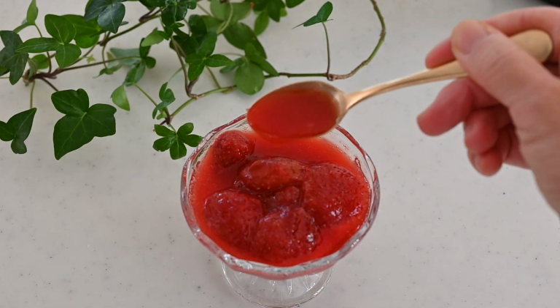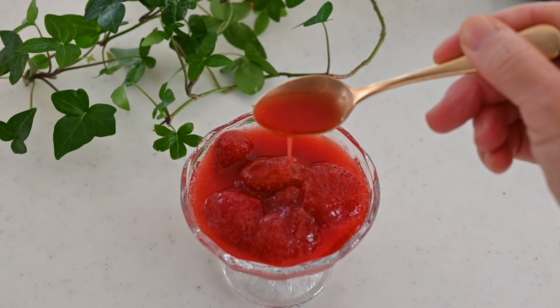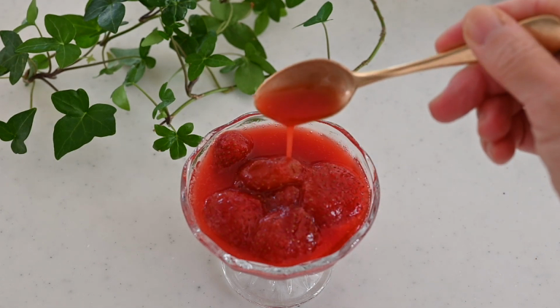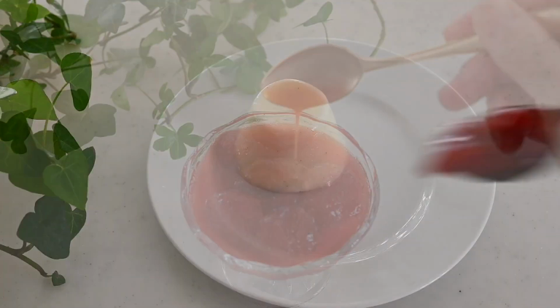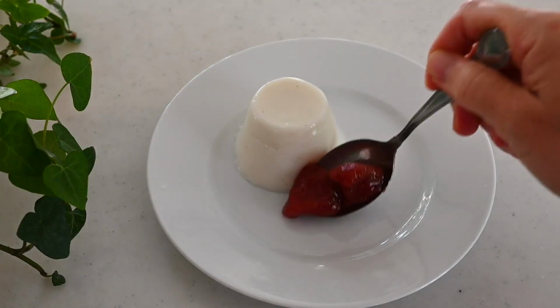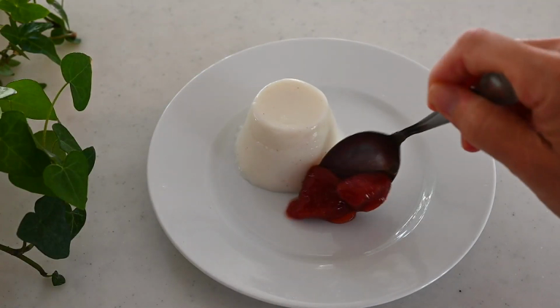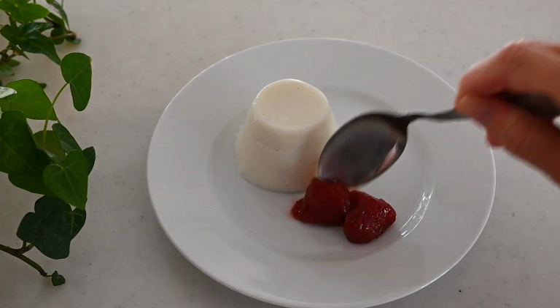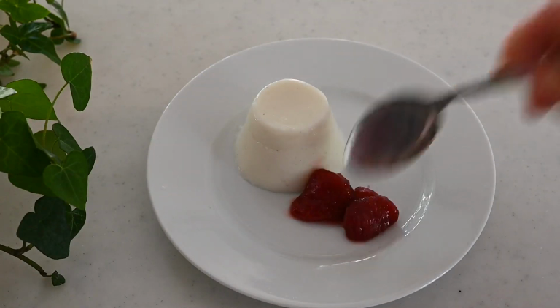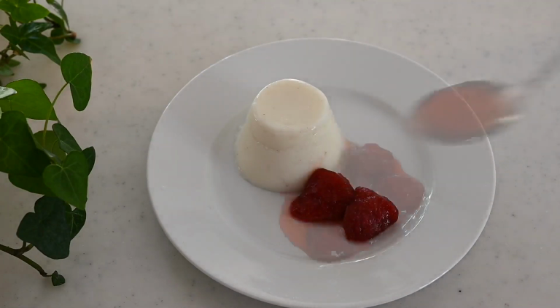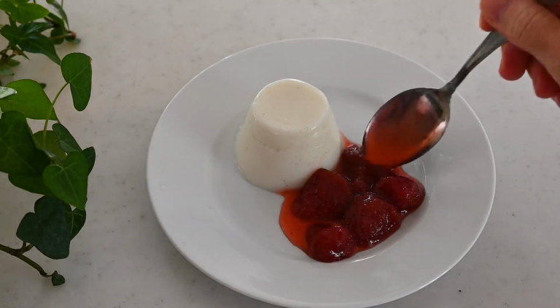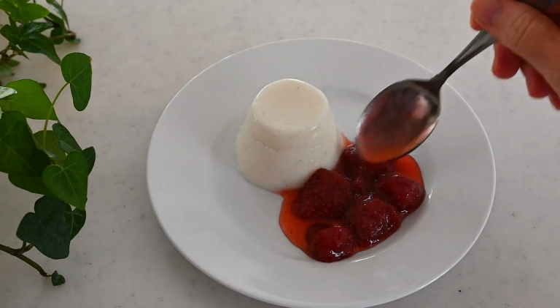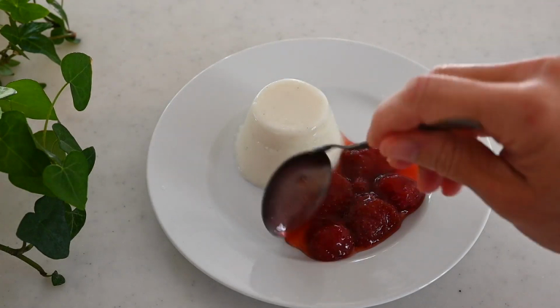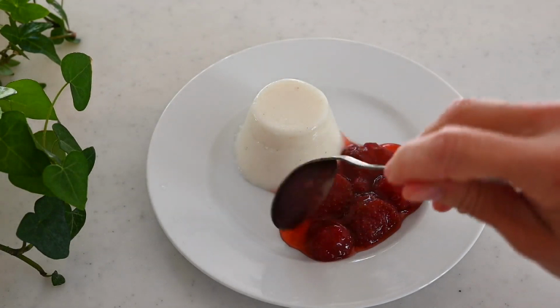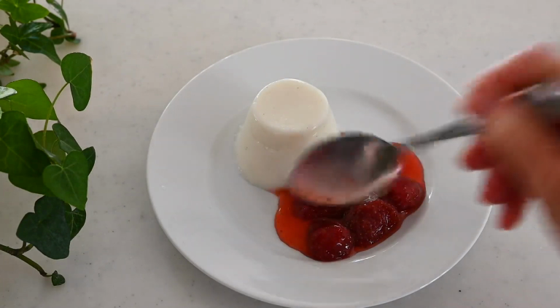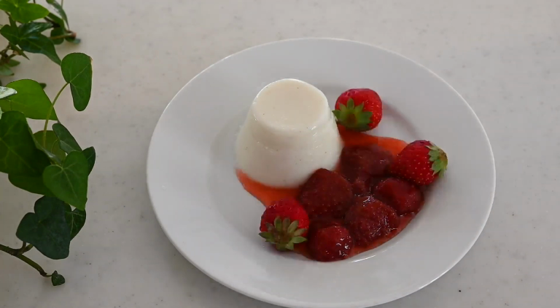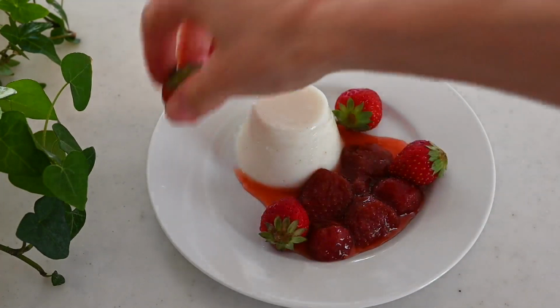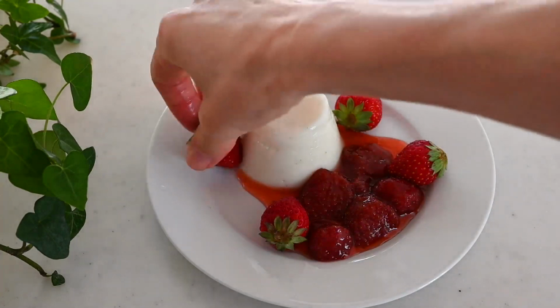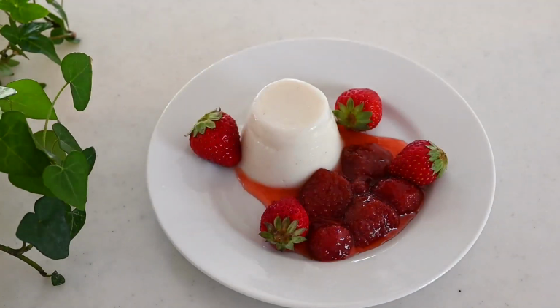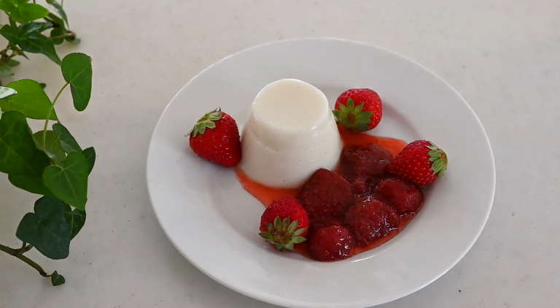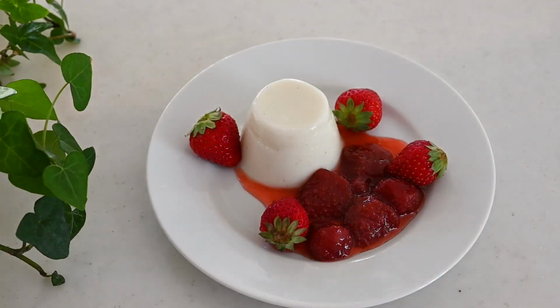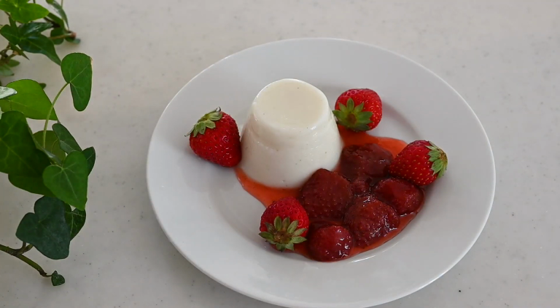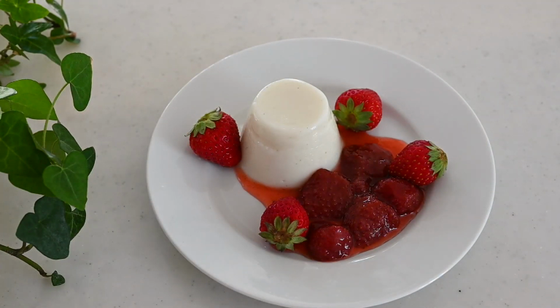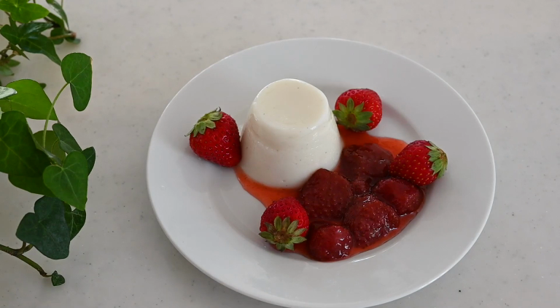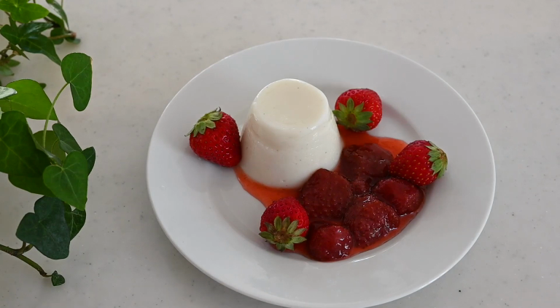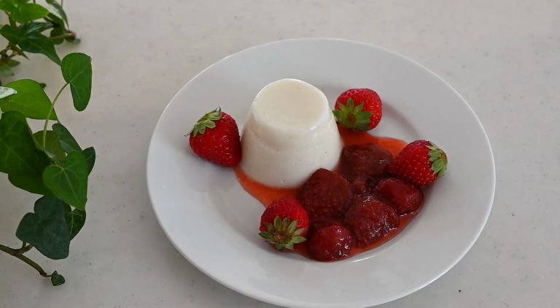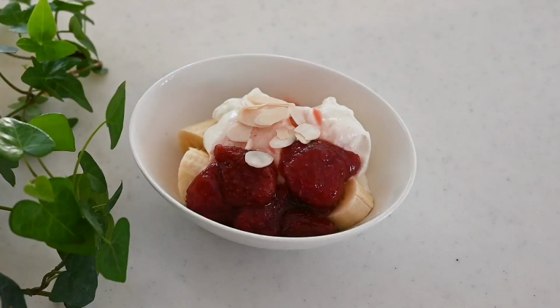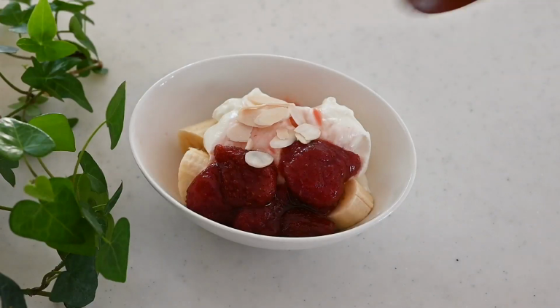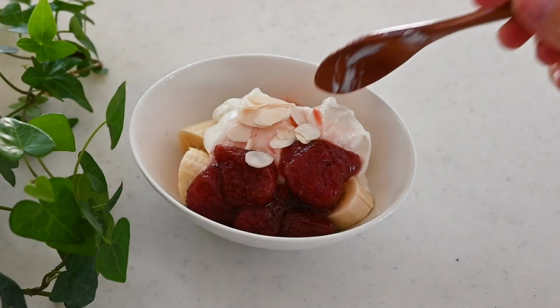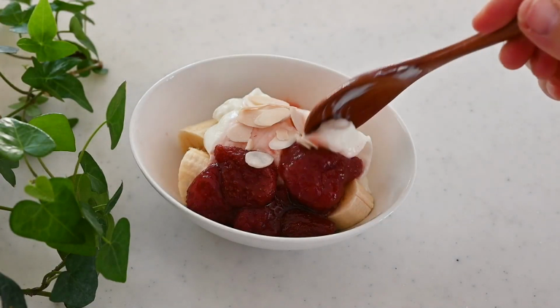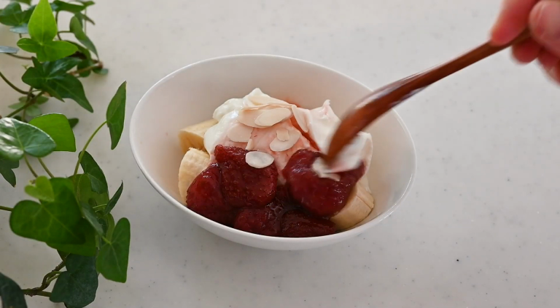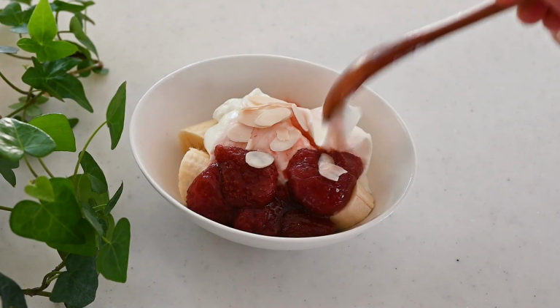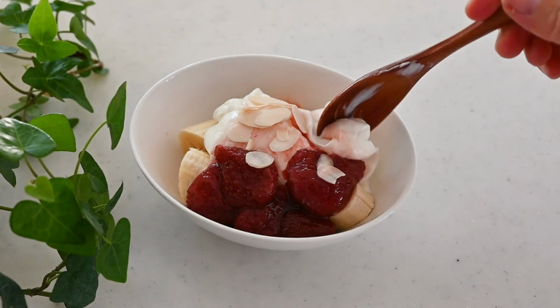I used to skim the scum off from the top while cooking, but it seems to be never ending and I ended up with a very small amount of jam than I expected. So I arranged my cooking method to make the most out of it.